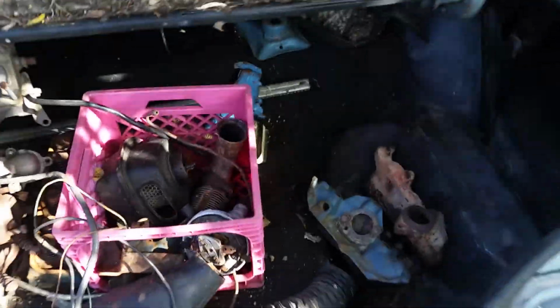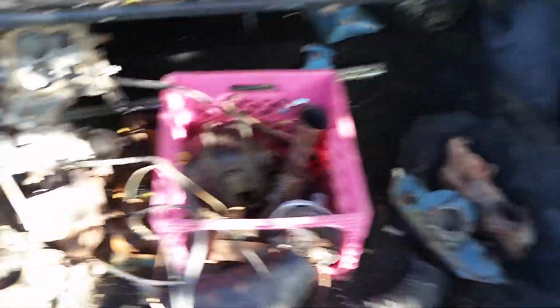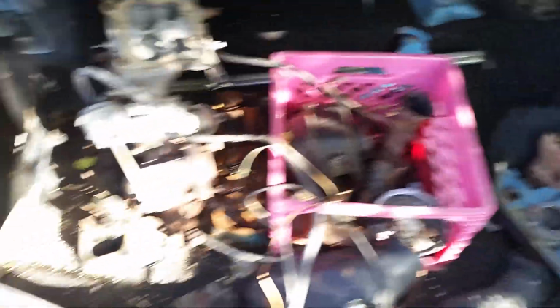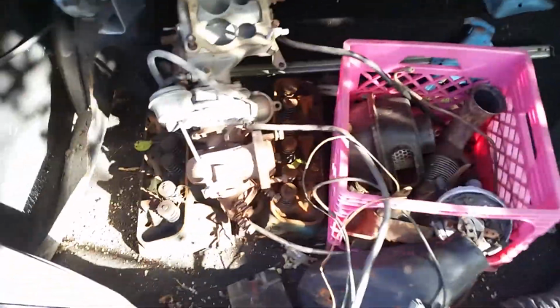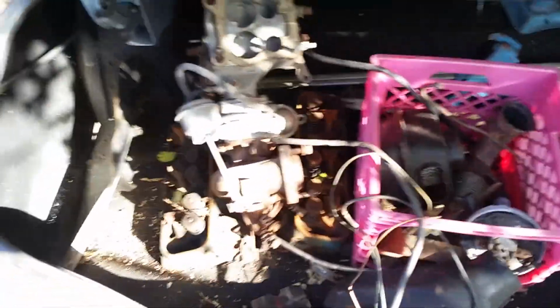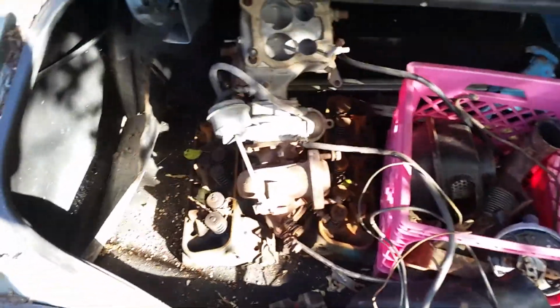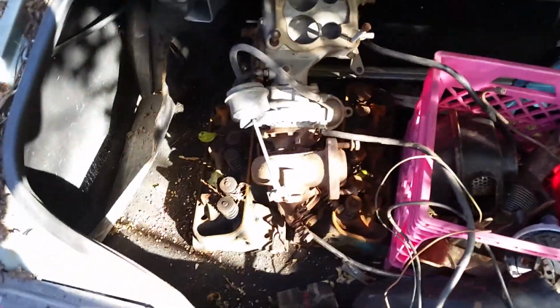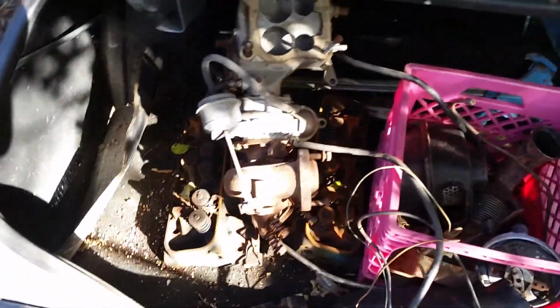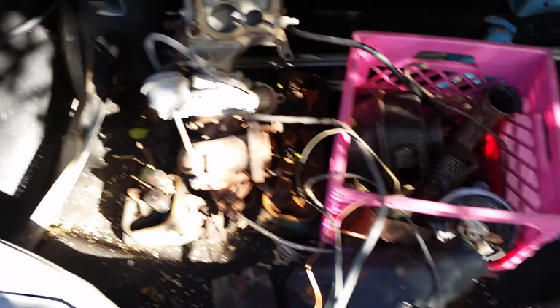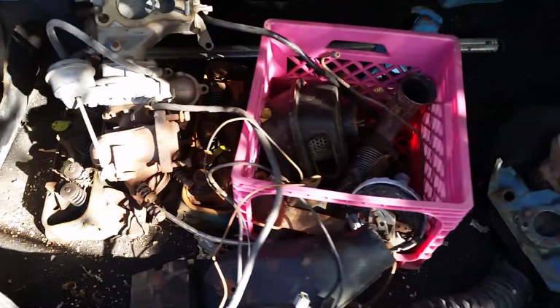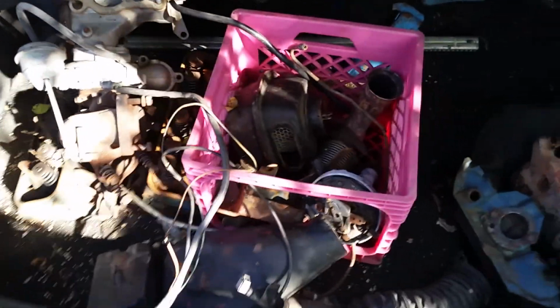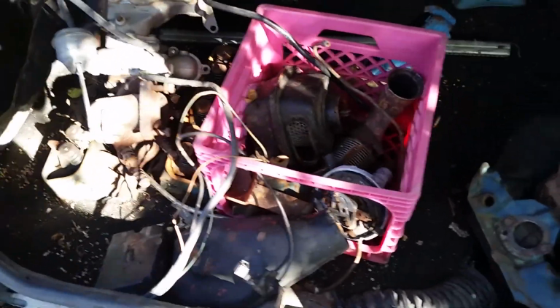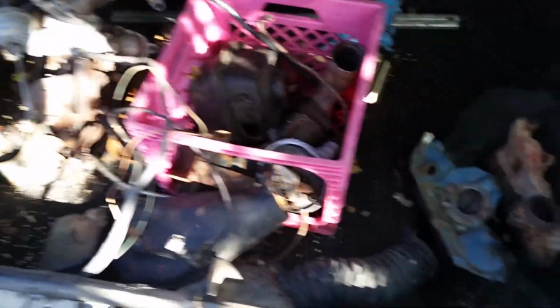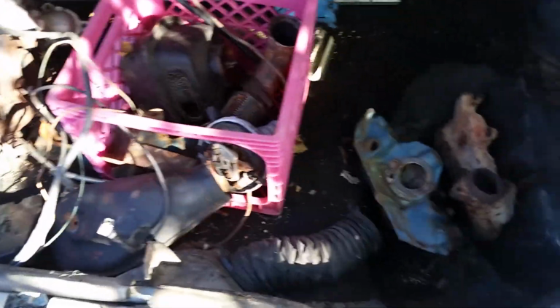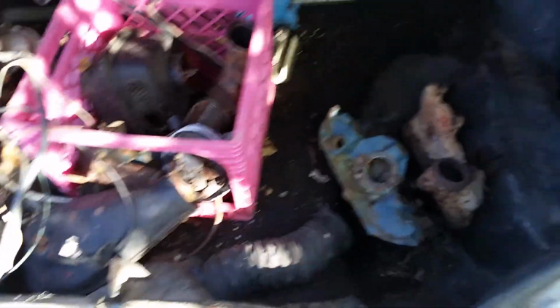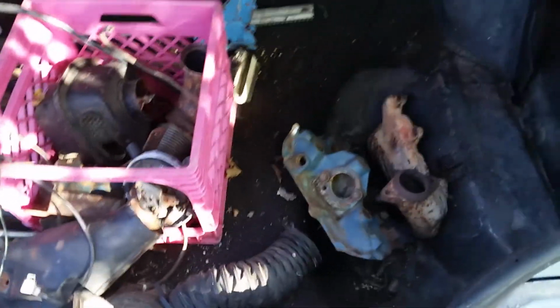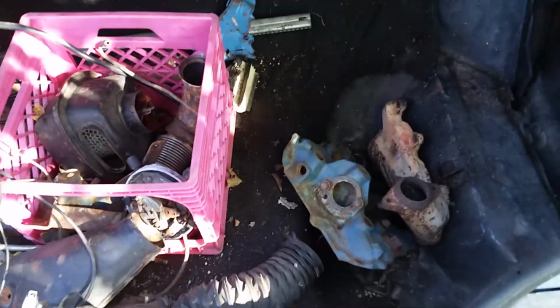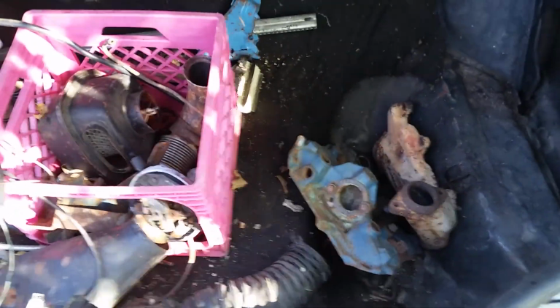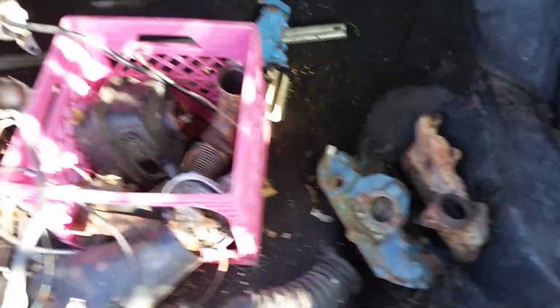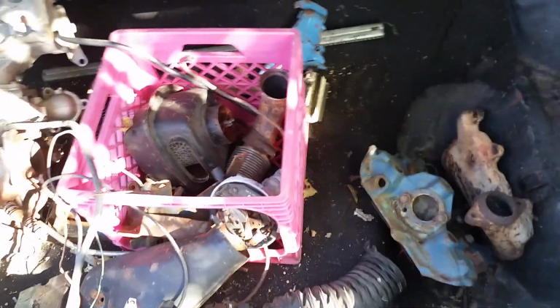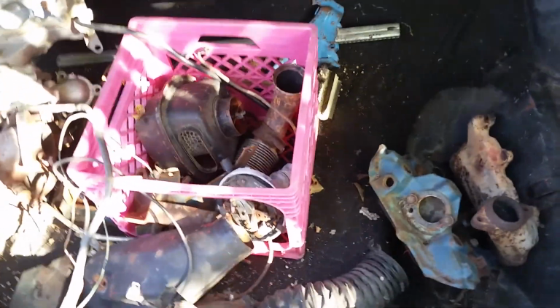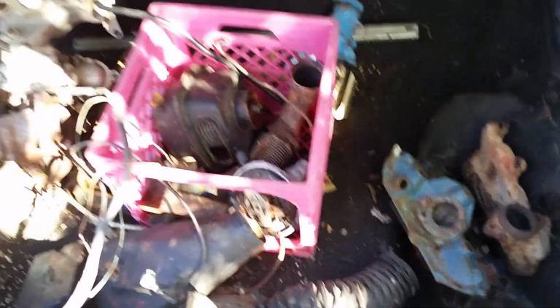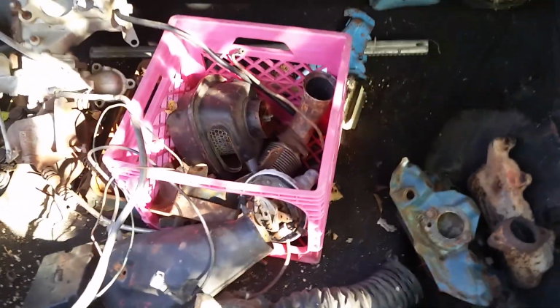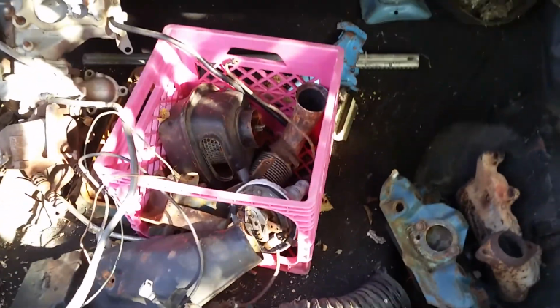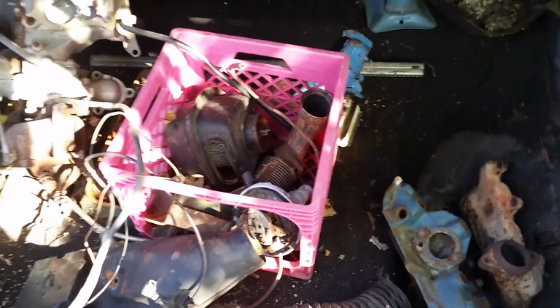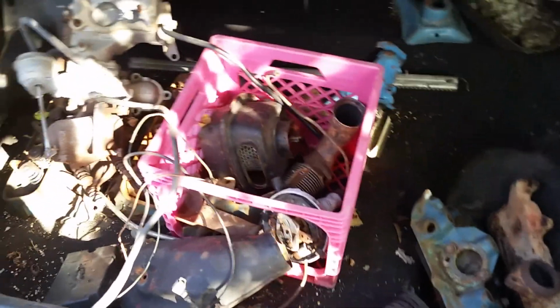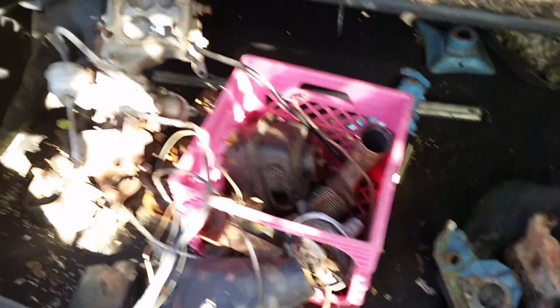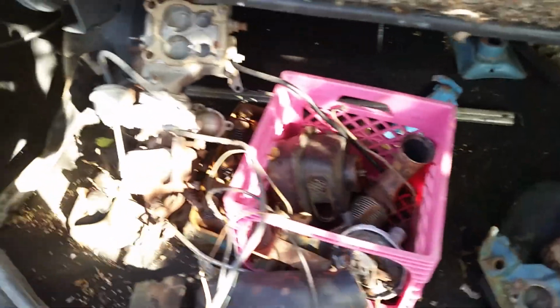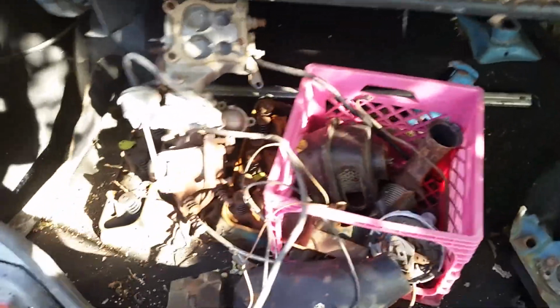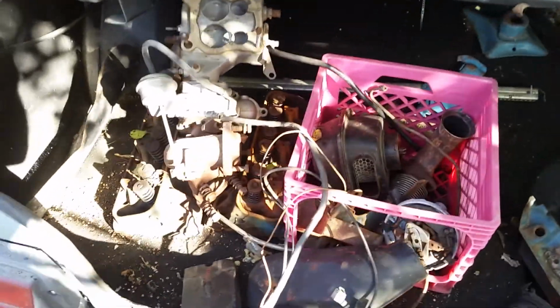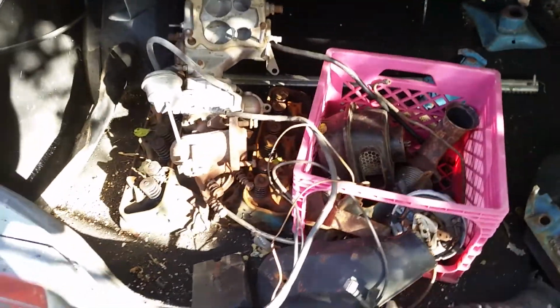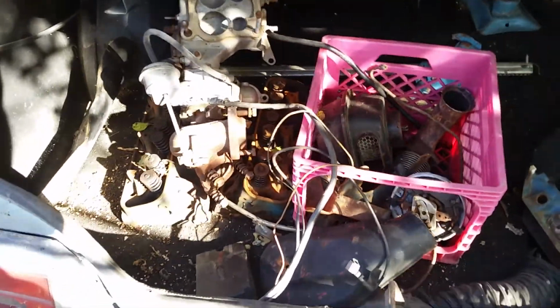Inside the trunk there's lots of extra stuff, but no carburetor — and I really need that carburetor. The one that's on here has a lot of fire damage.